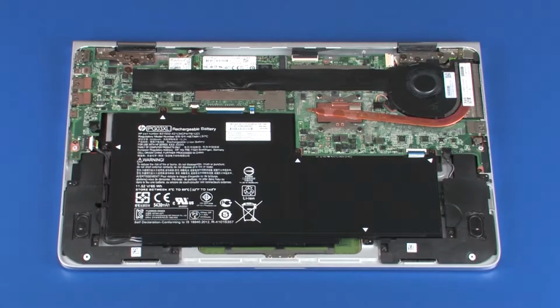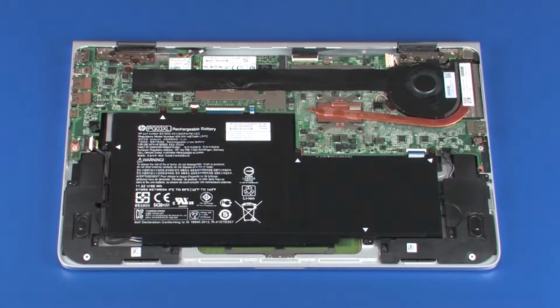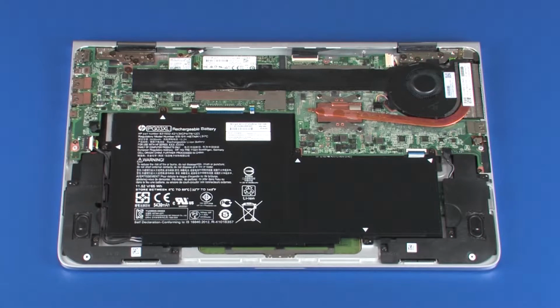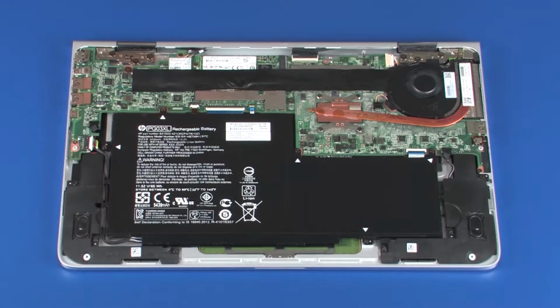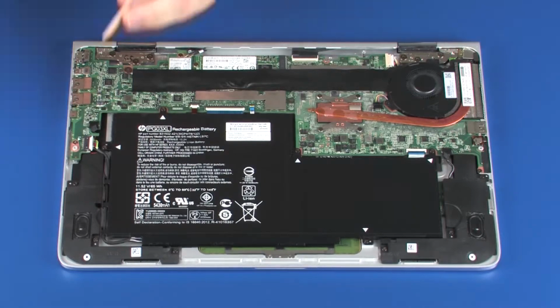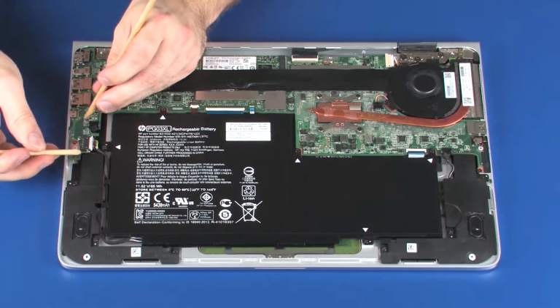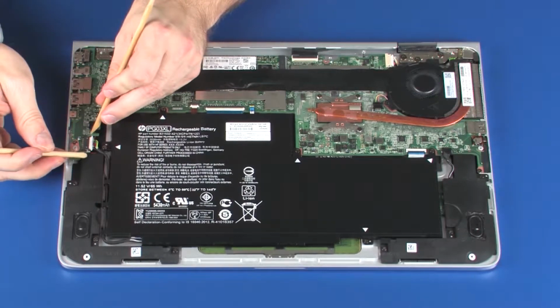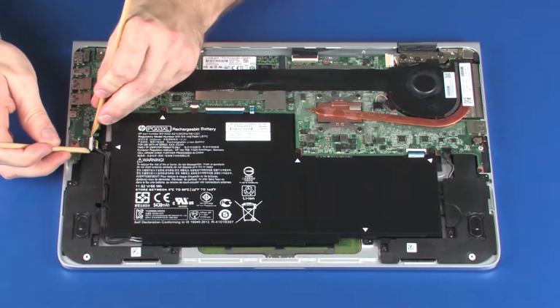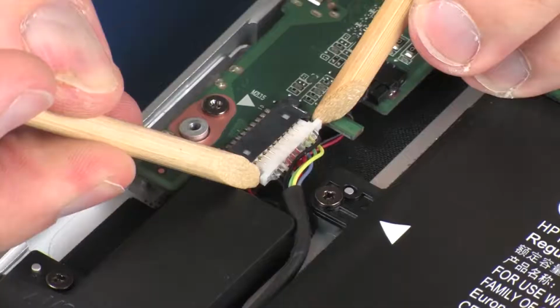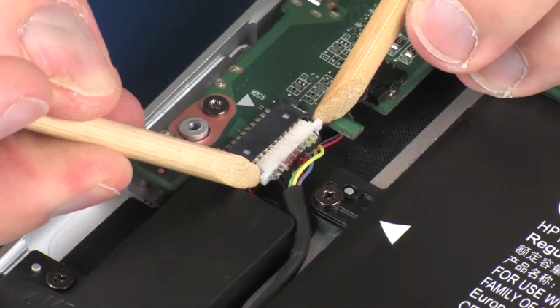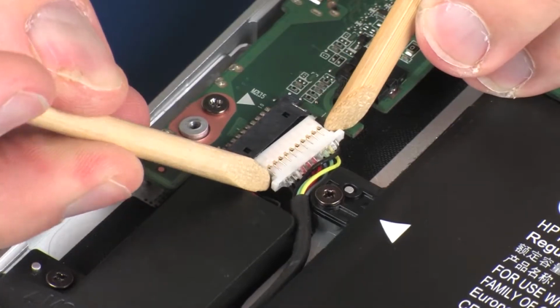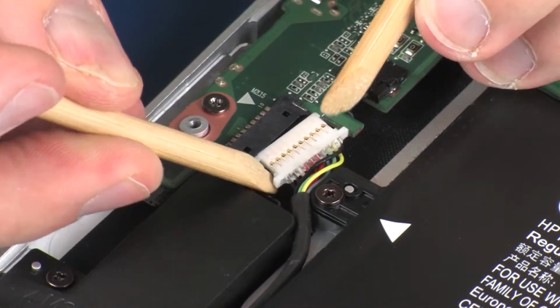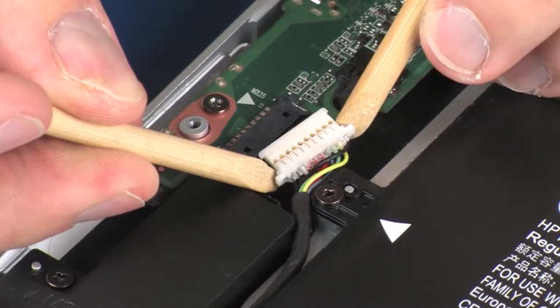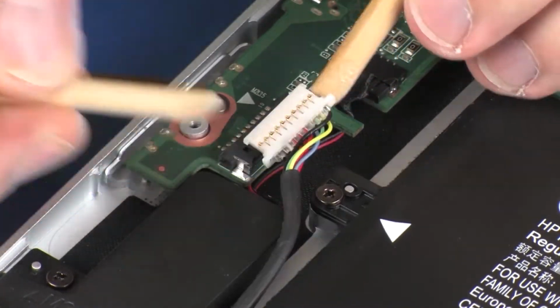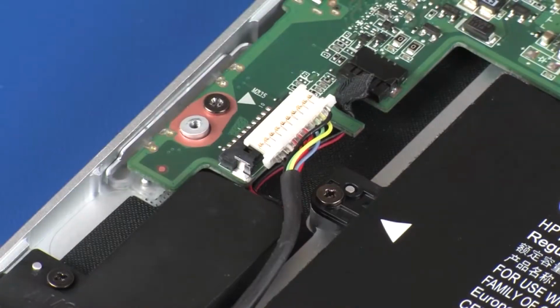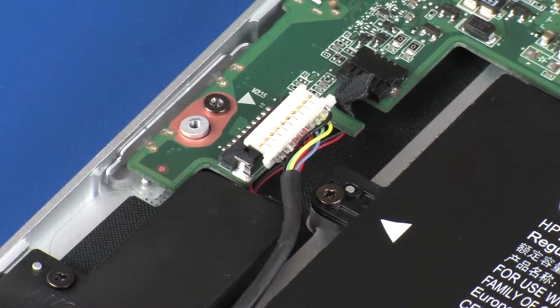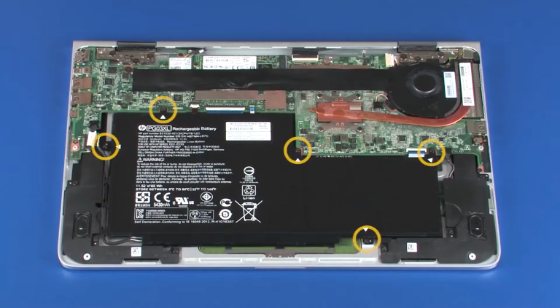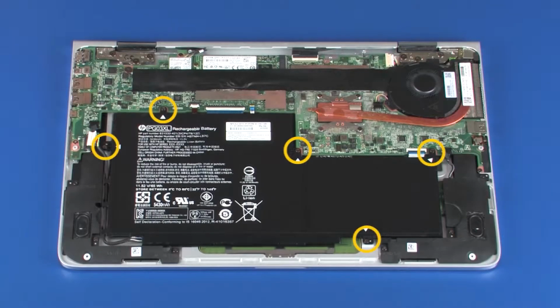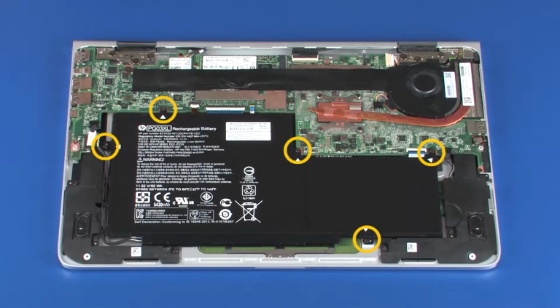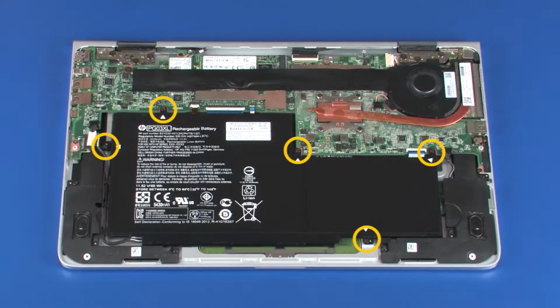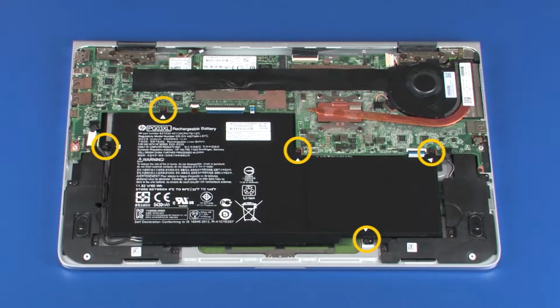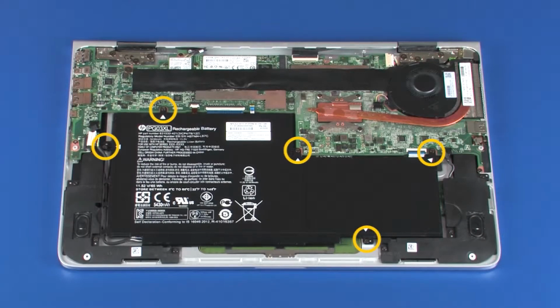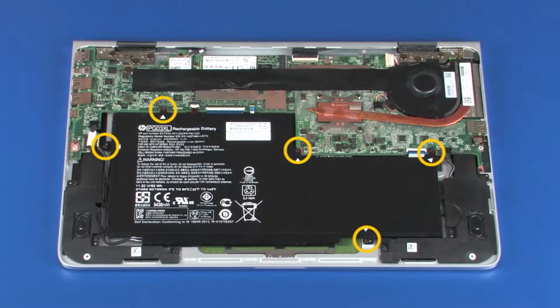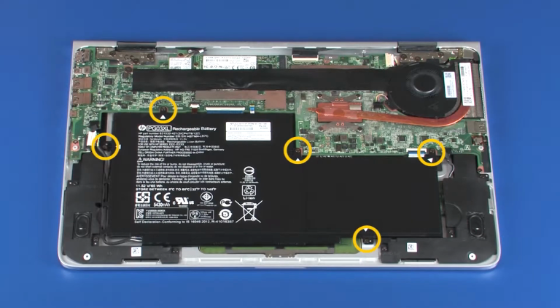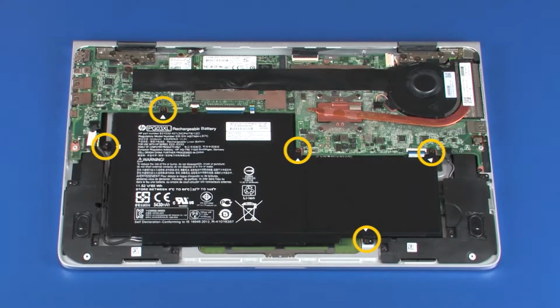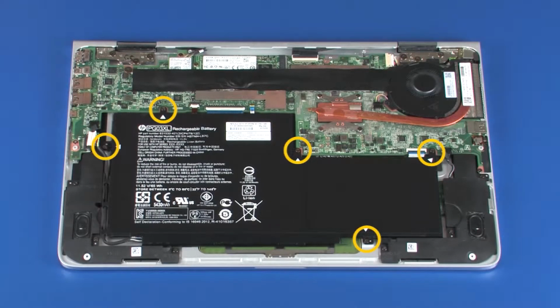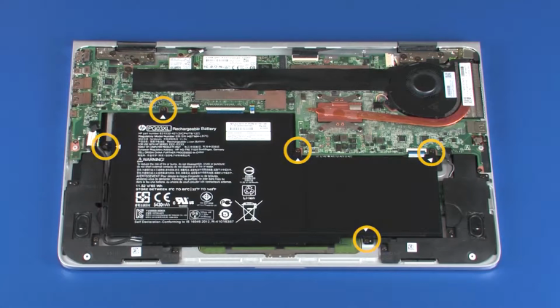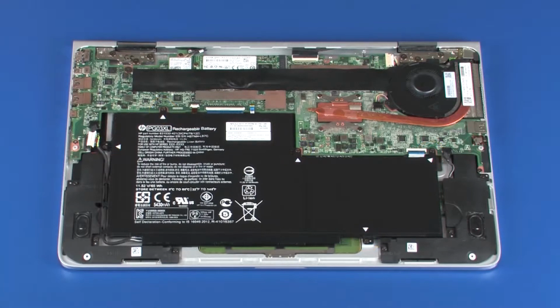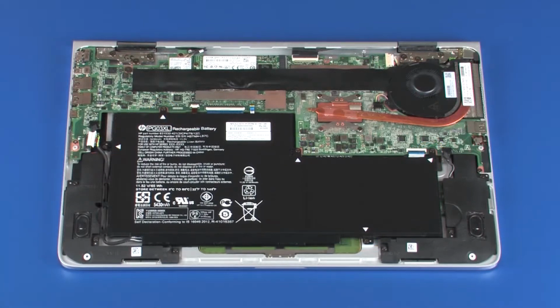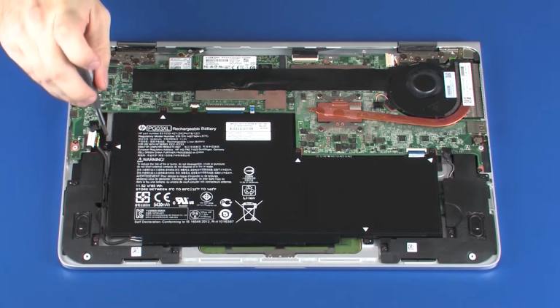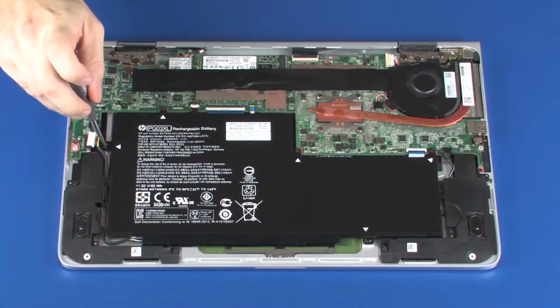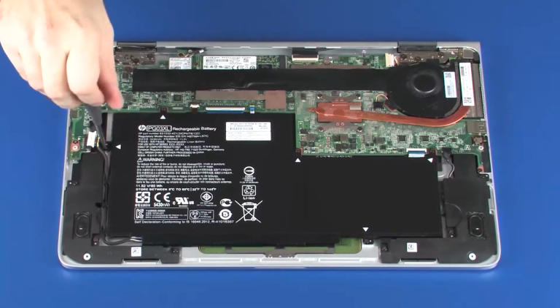Removal. Disconnect the battery cable from its connector on the system board. Remove the five 3.5 mm P1 Phillips-head screws that secure the battery to the top cover.